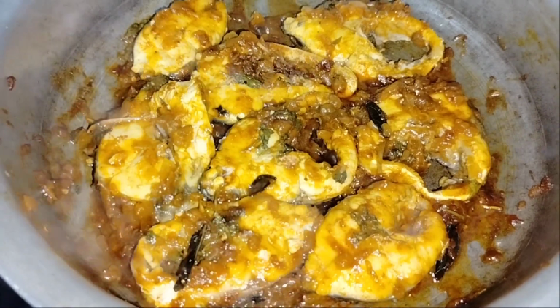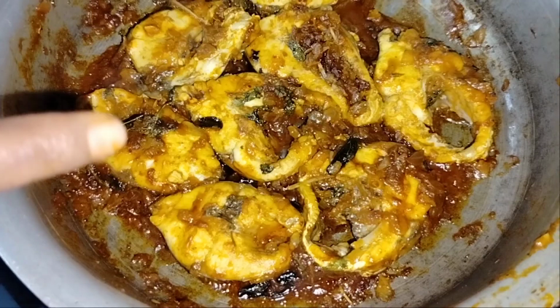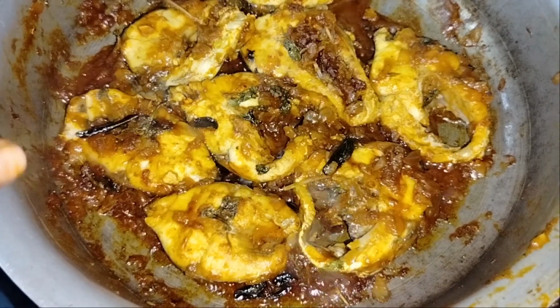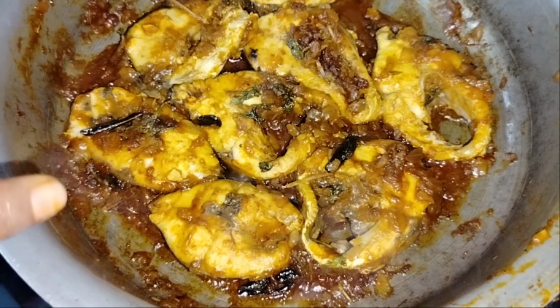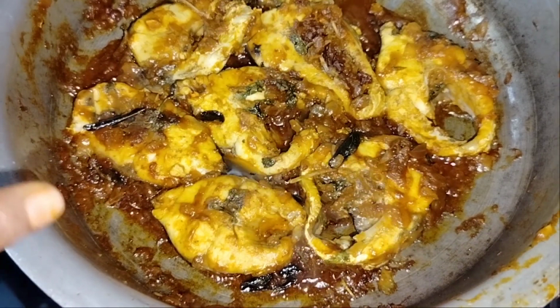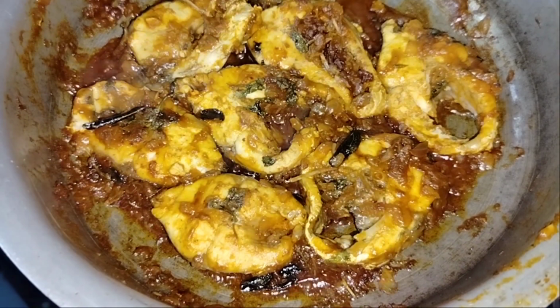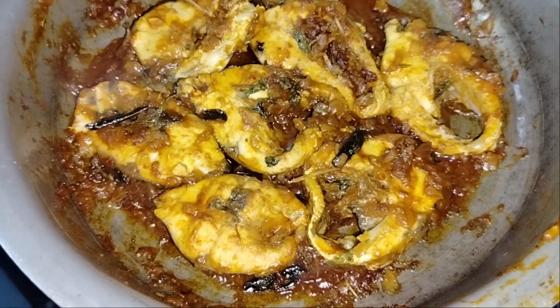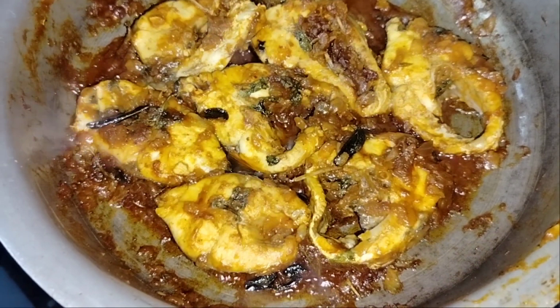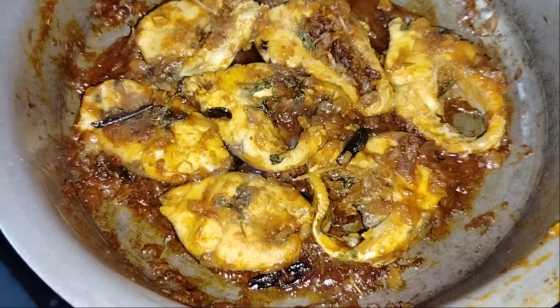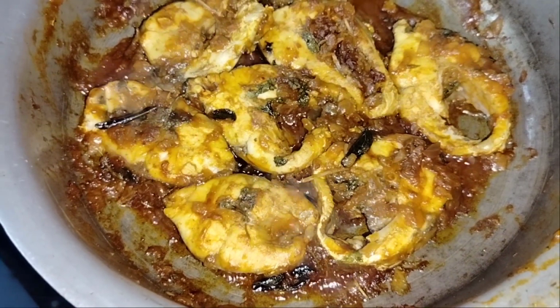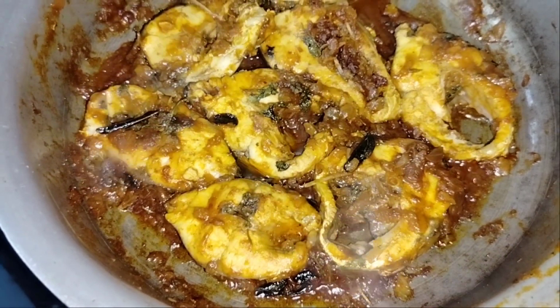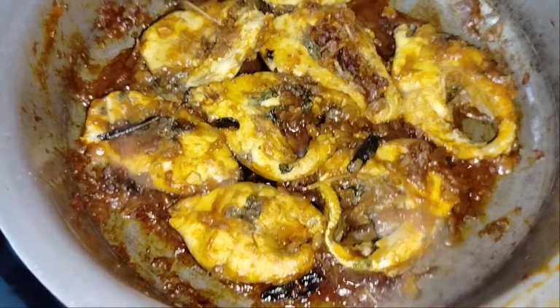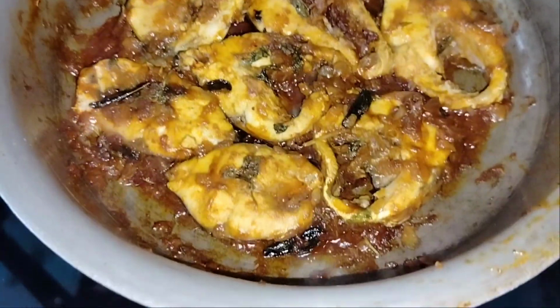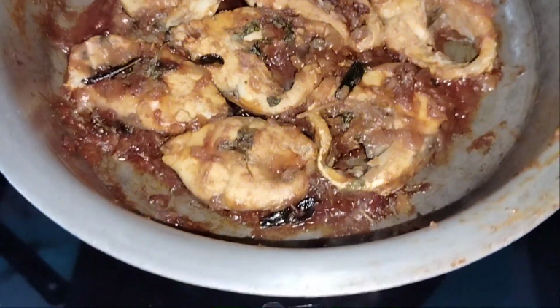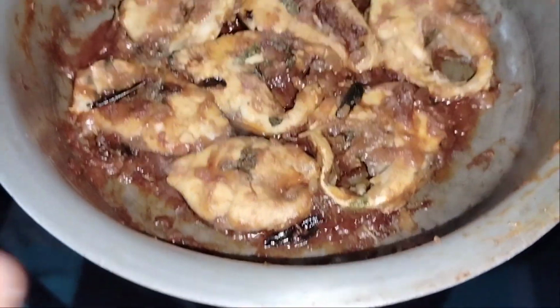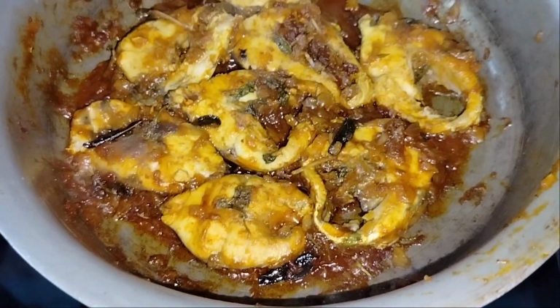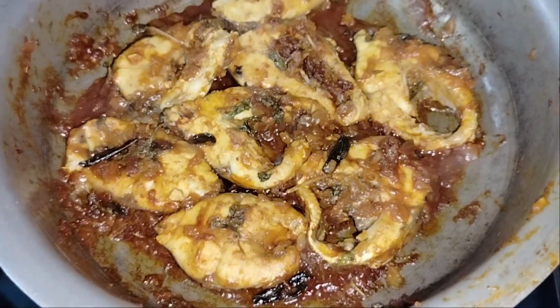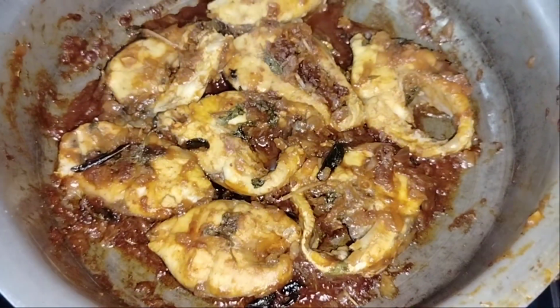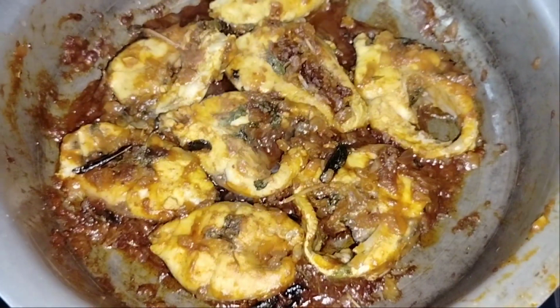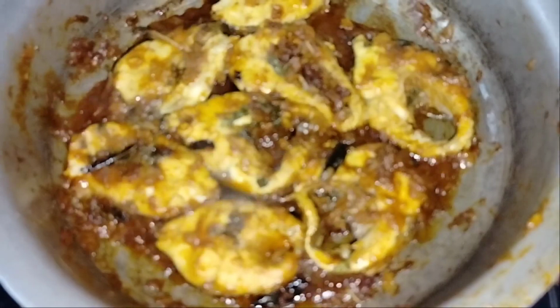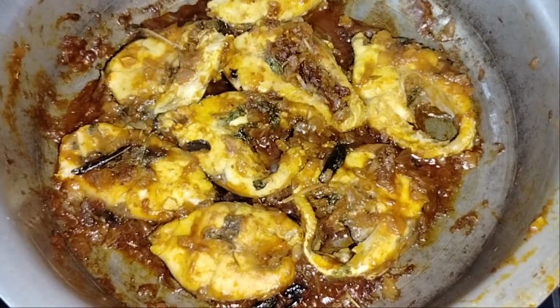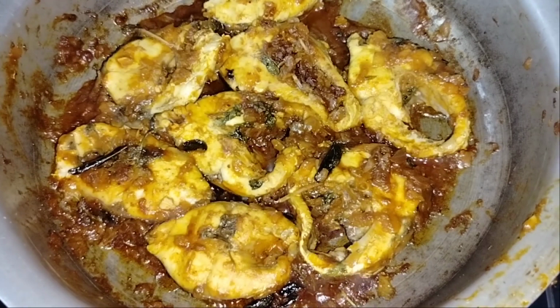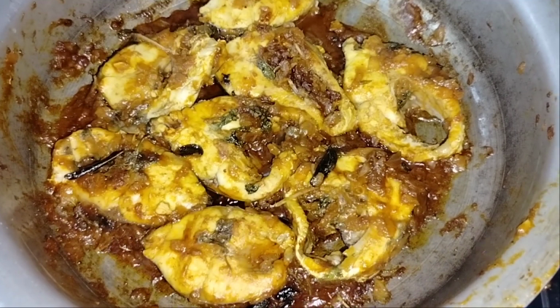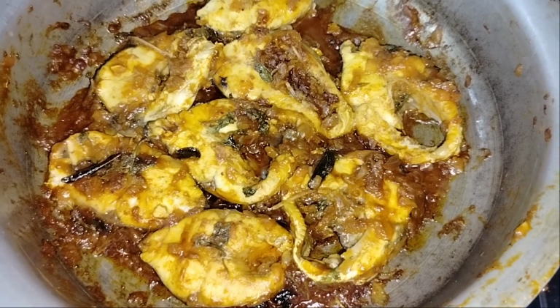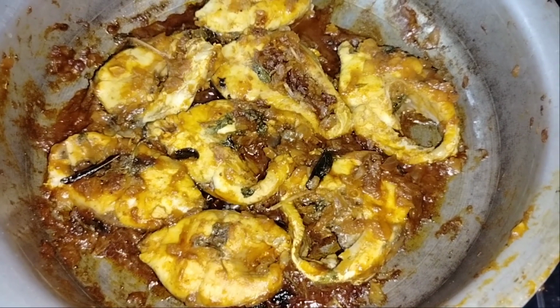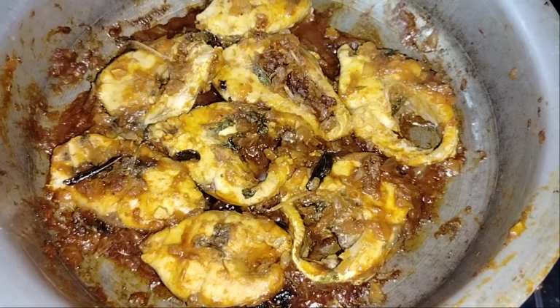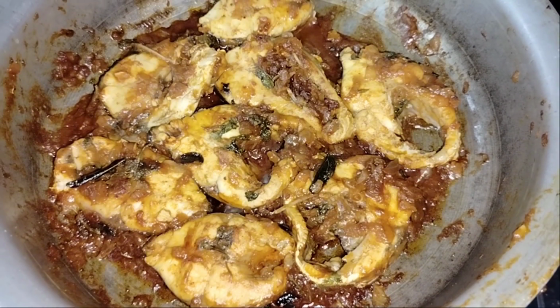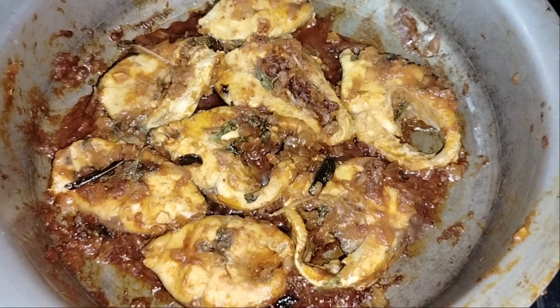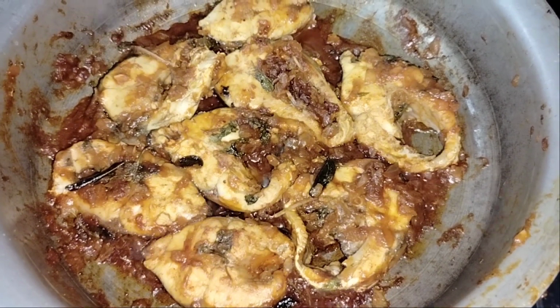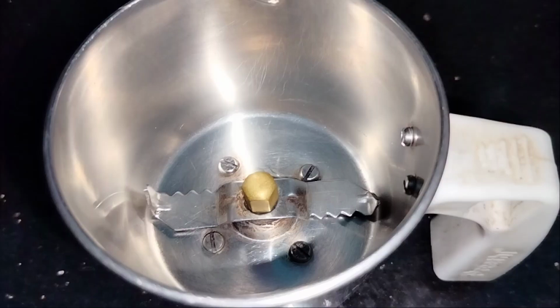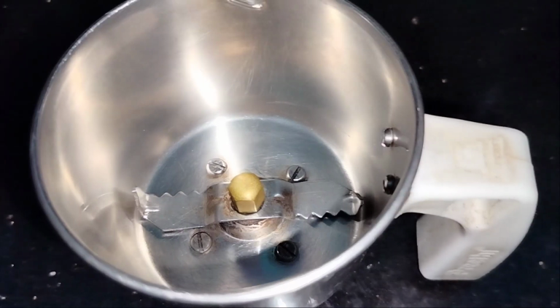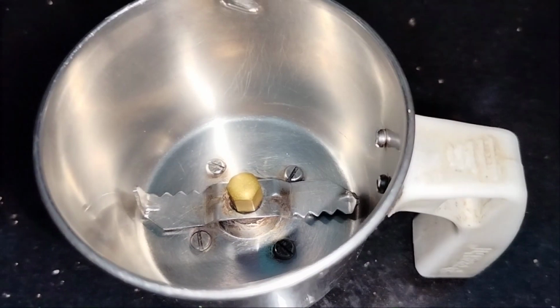The fish fry is ready. We're ready to eat the fish.